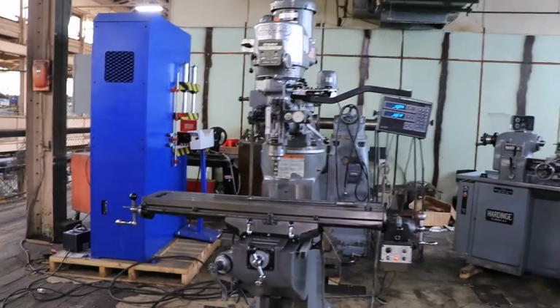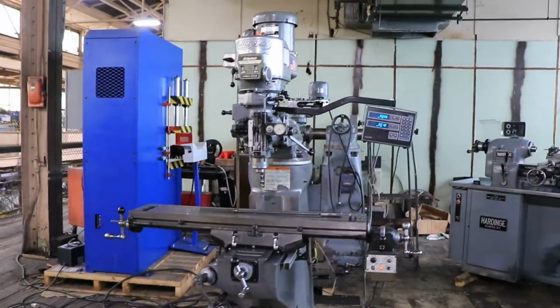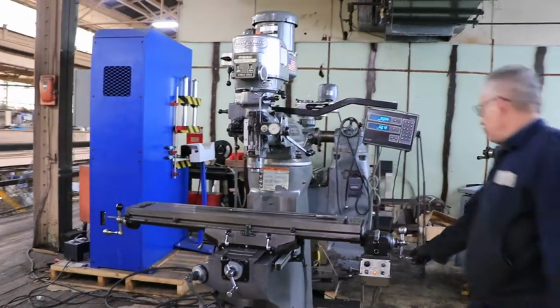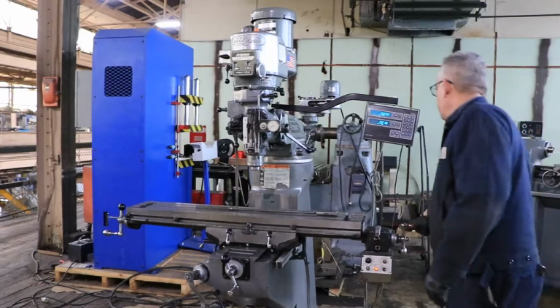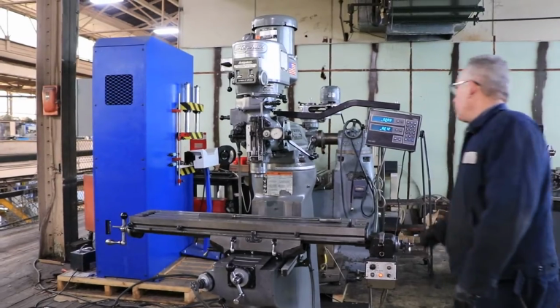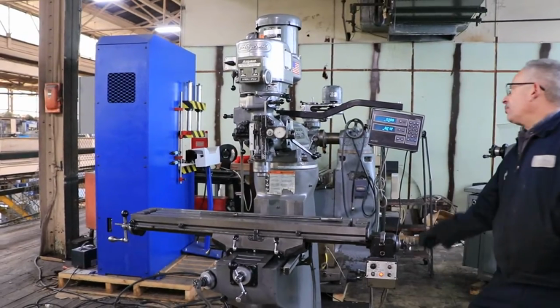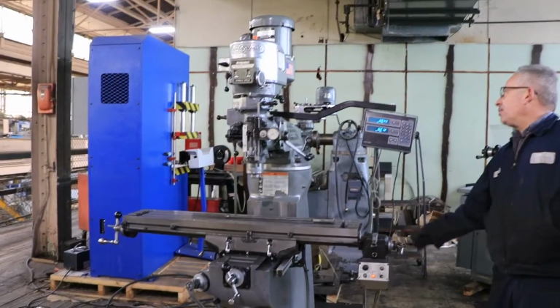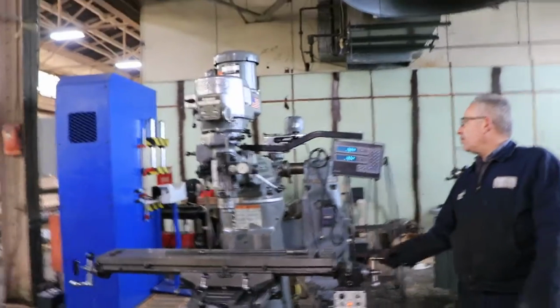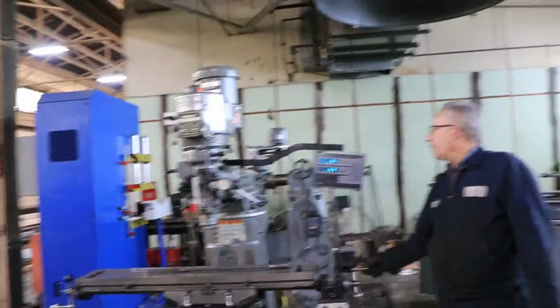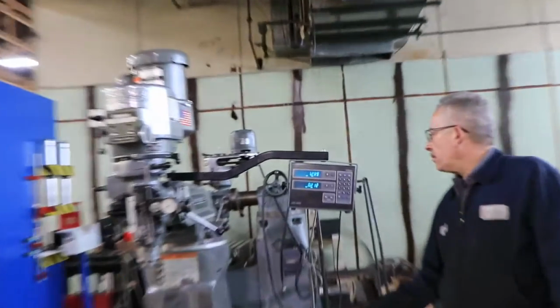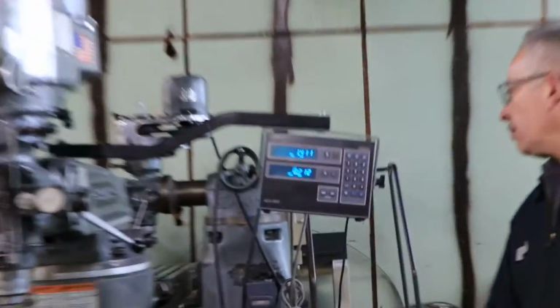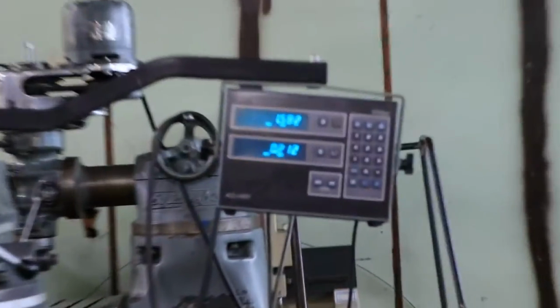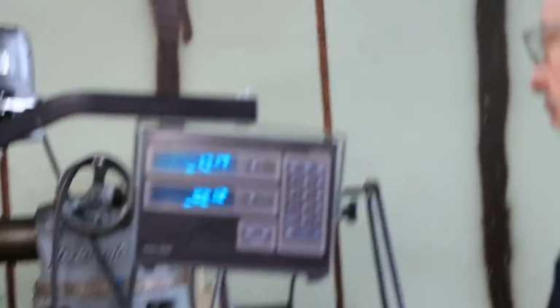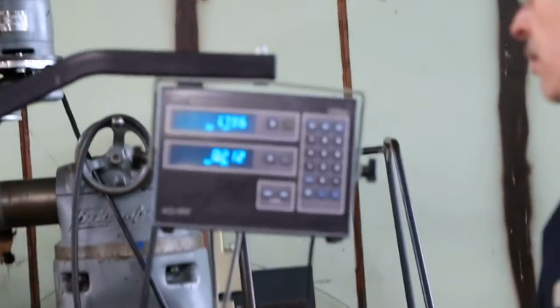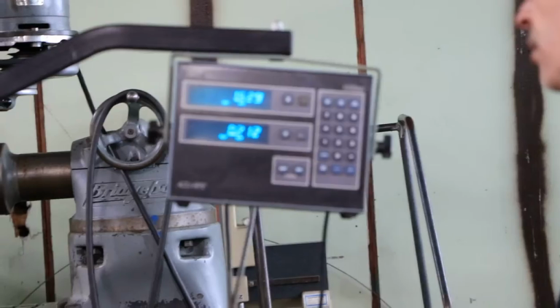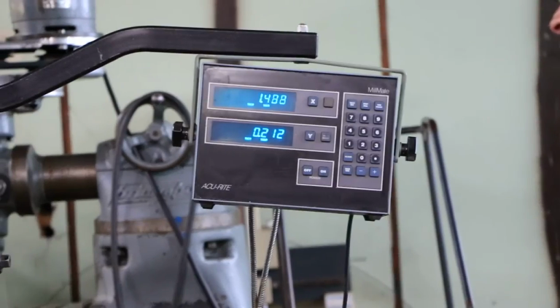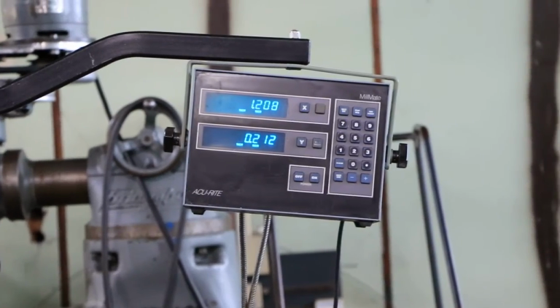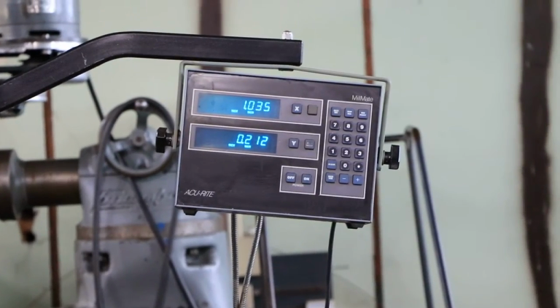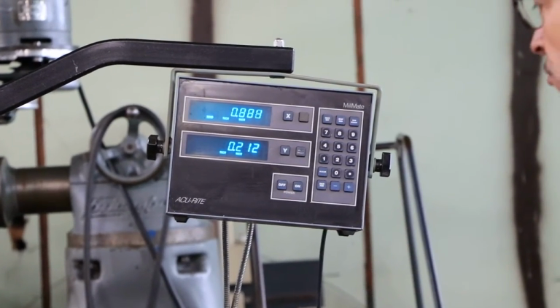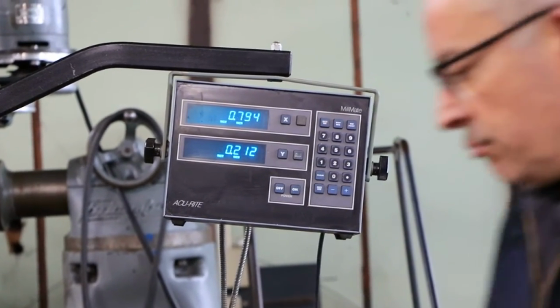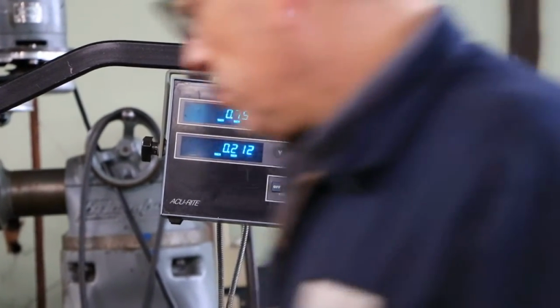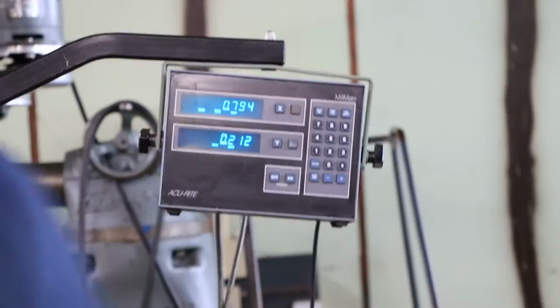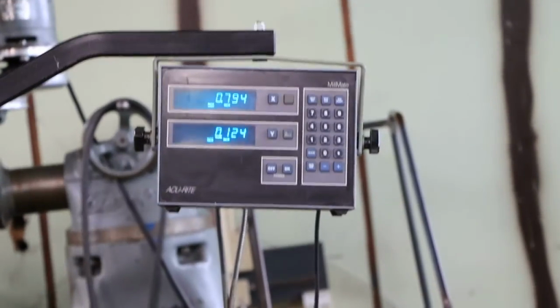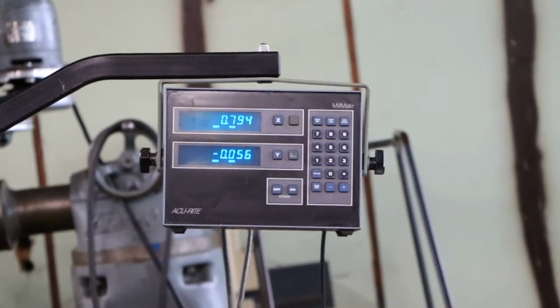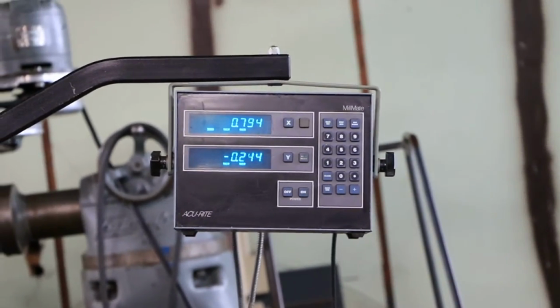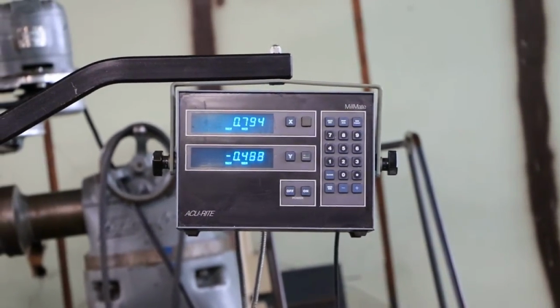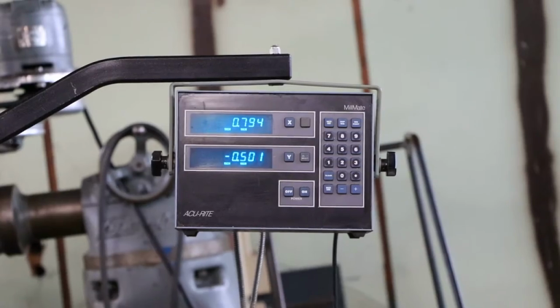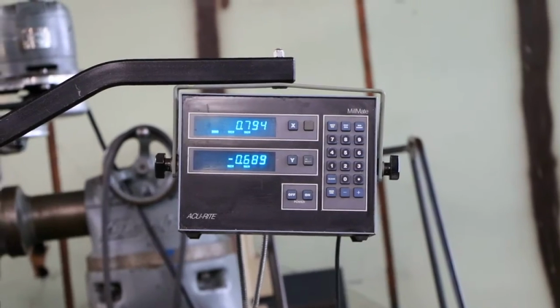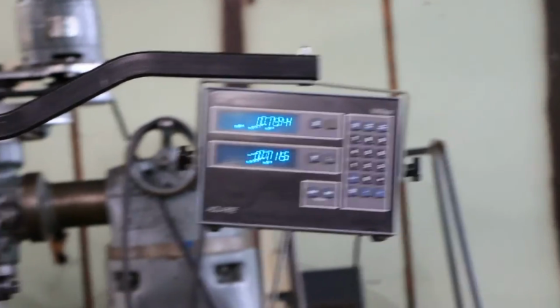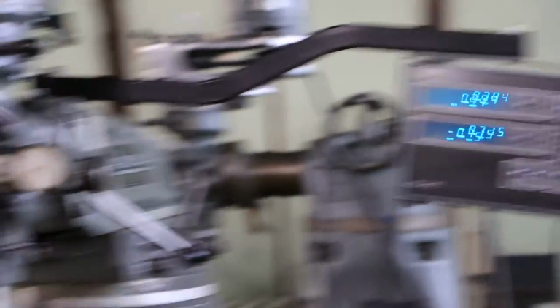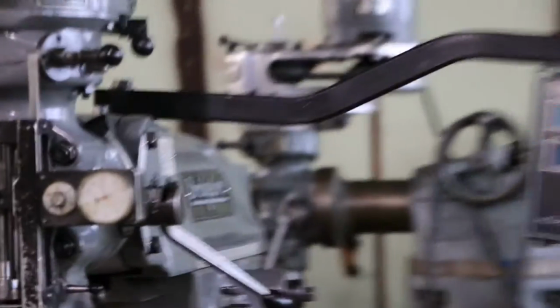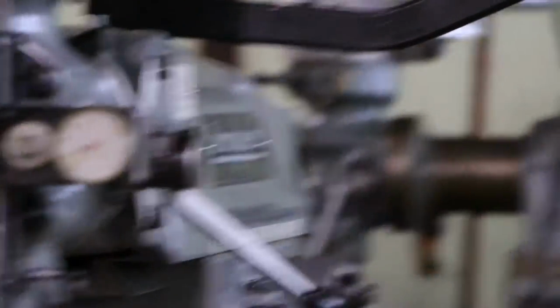The machine has a 9x48 table. You can see there the x-axis — you have the digital readout working, x and y accurate two-axis digital readout. You also have a travidial for the spindle.